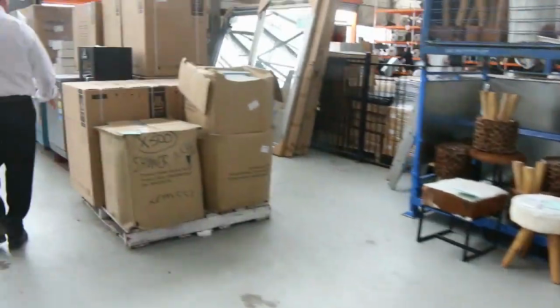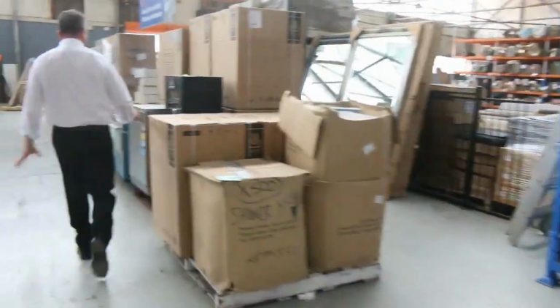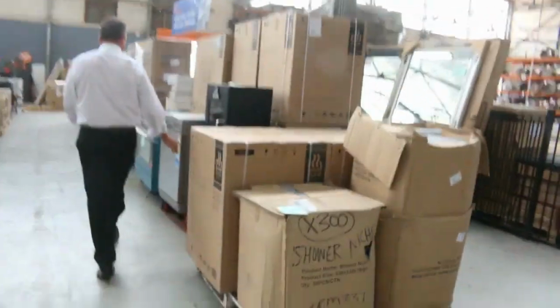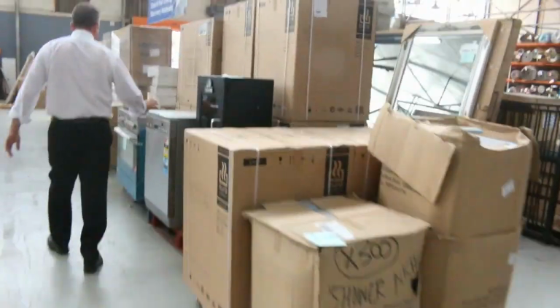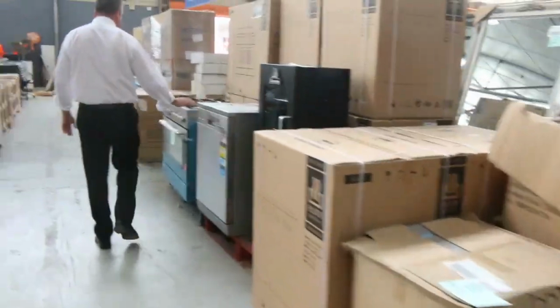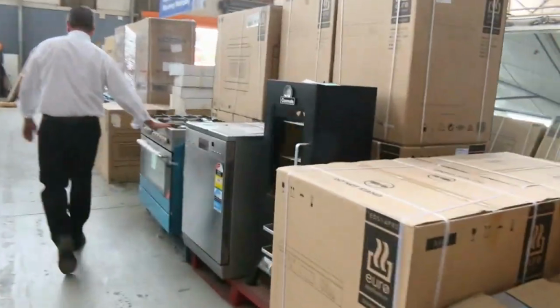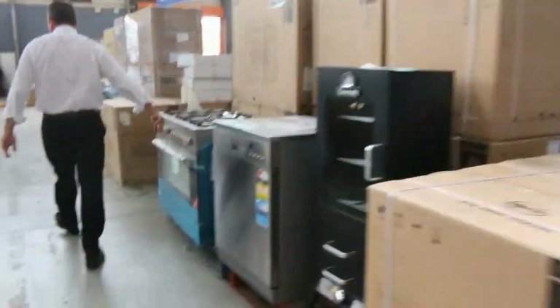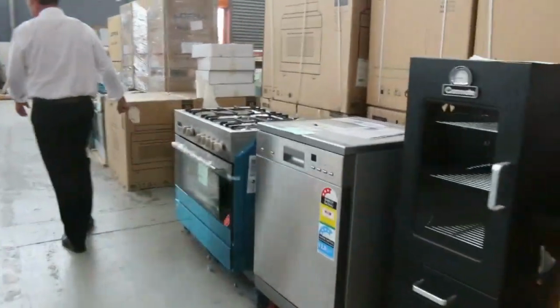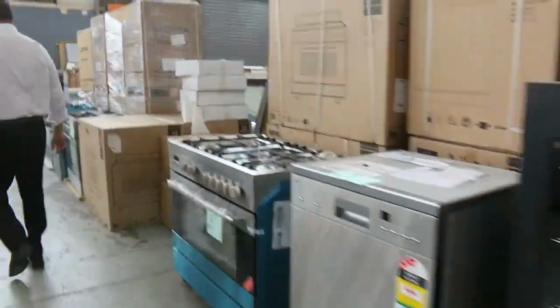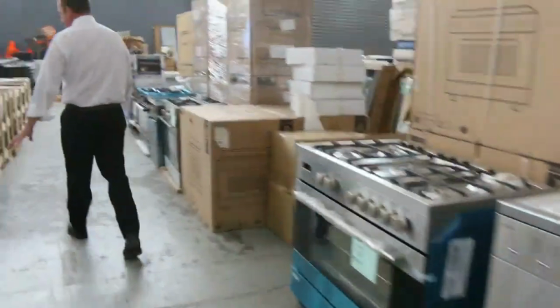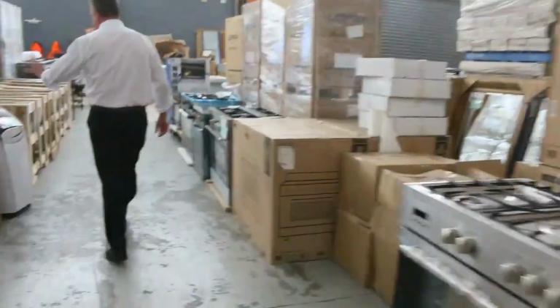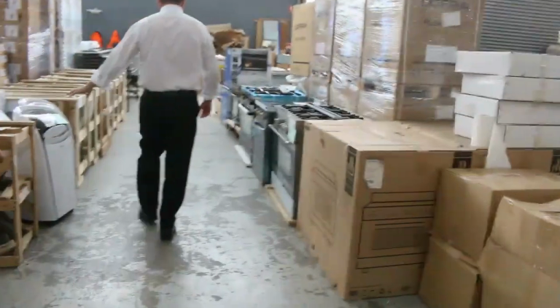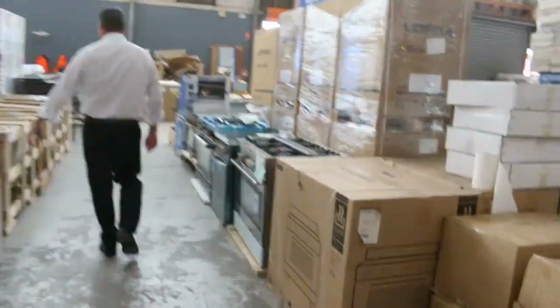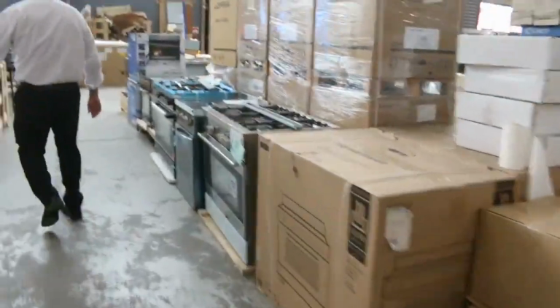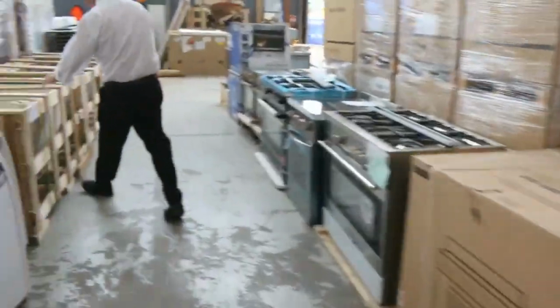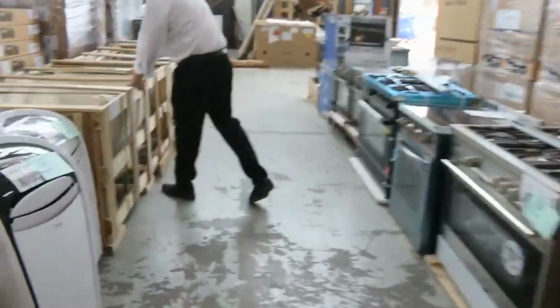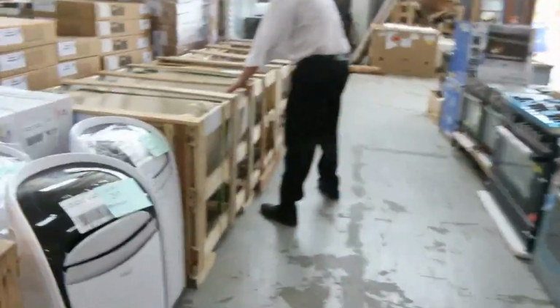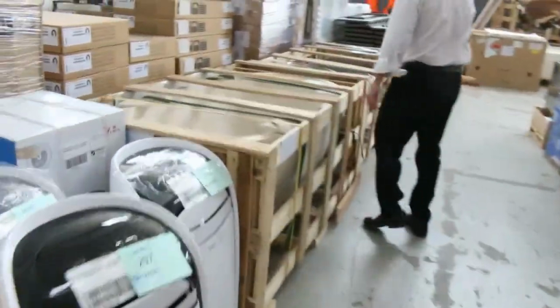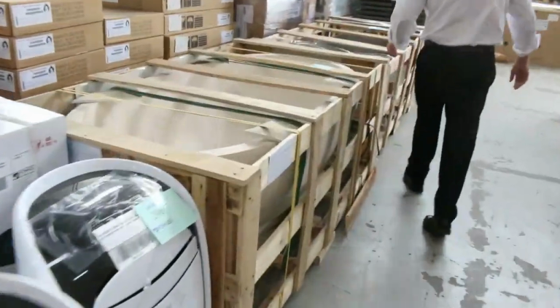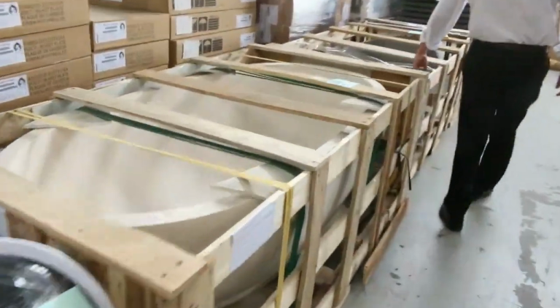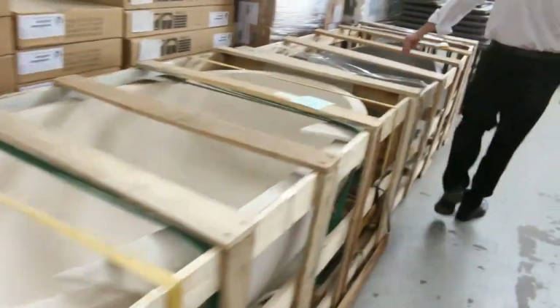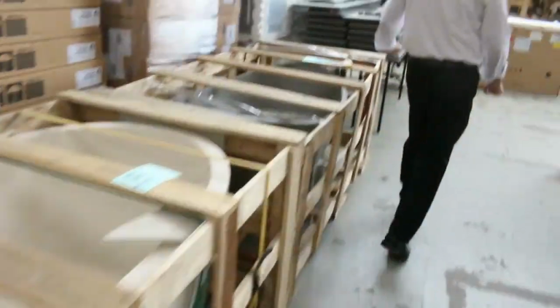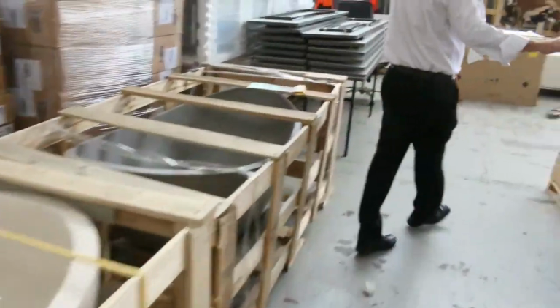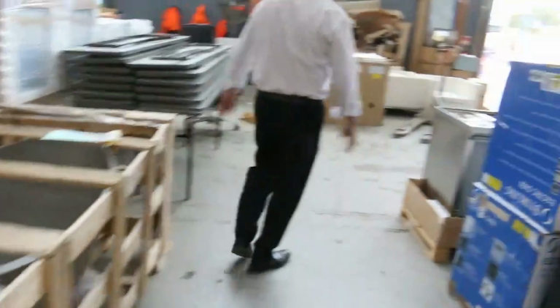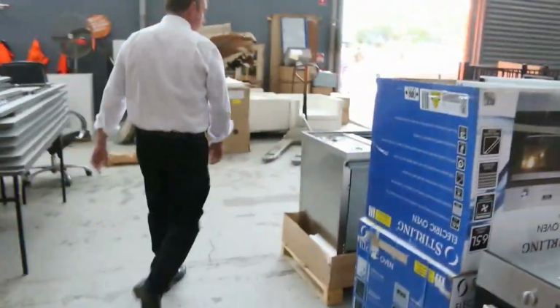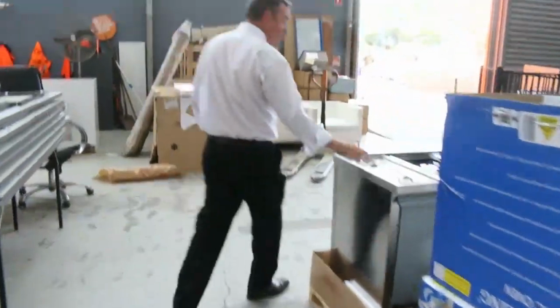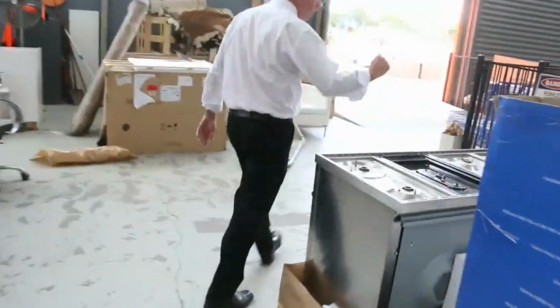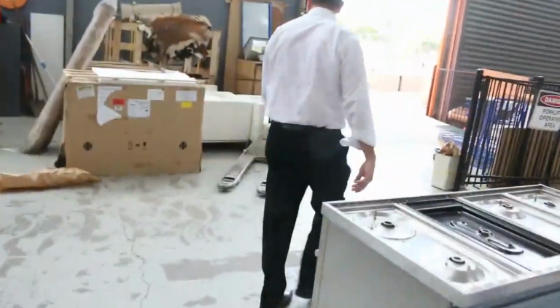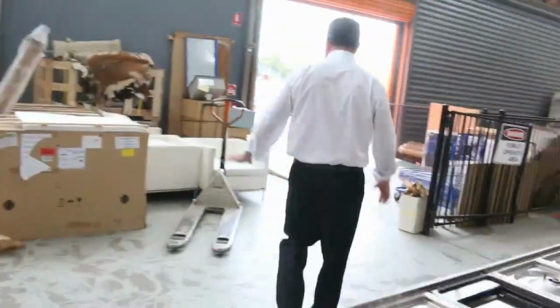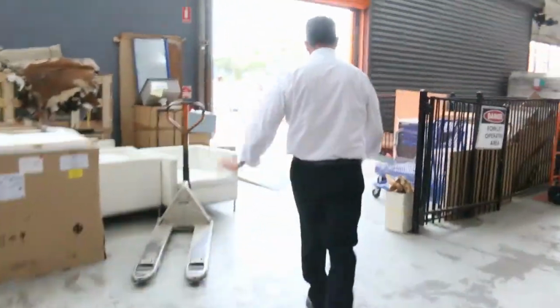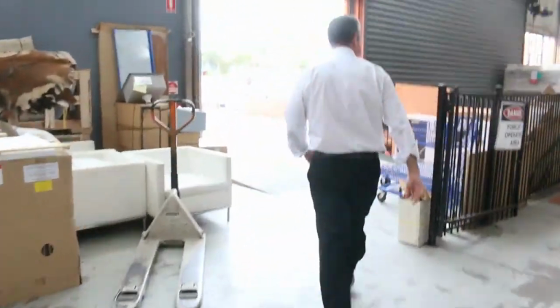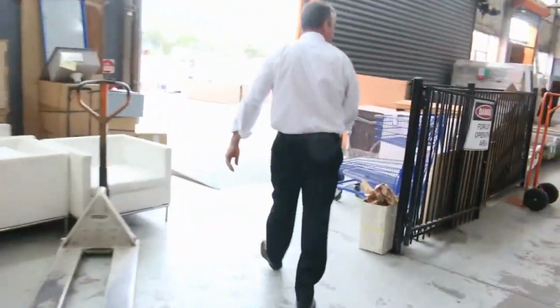There are more appliances getting through here — lots of these ovens to get through. We've also got air conditioners. The stone barbs, of course, which are generally selling for around about half price. And more and more appliances. So it's a big appliance day tomorrow.